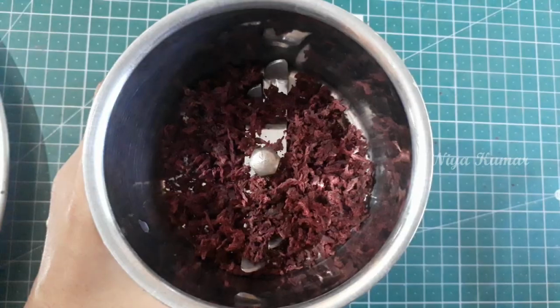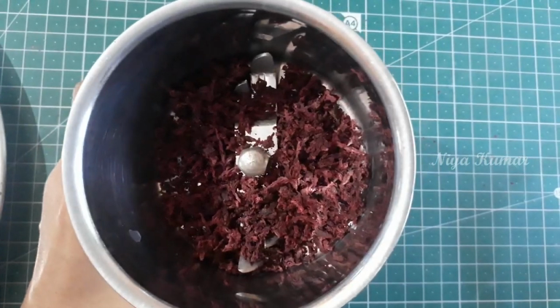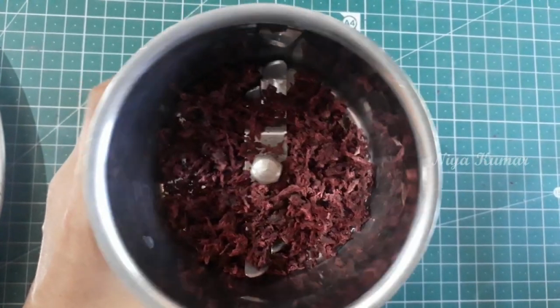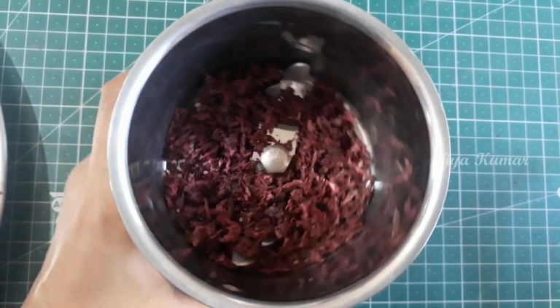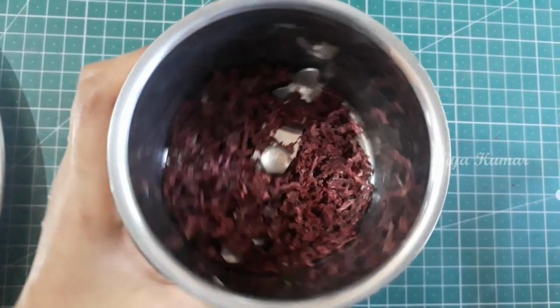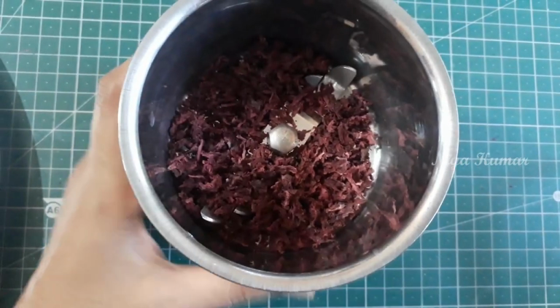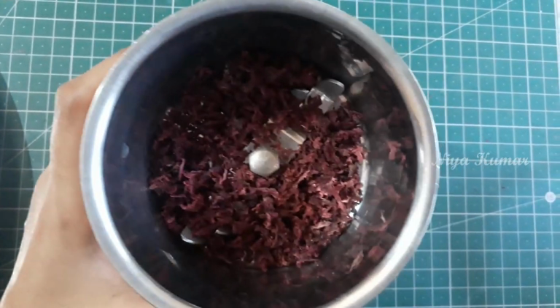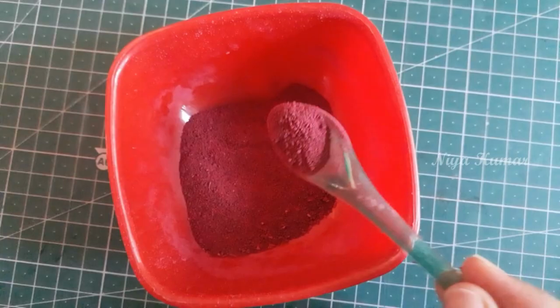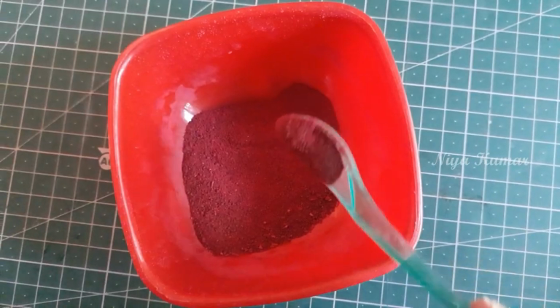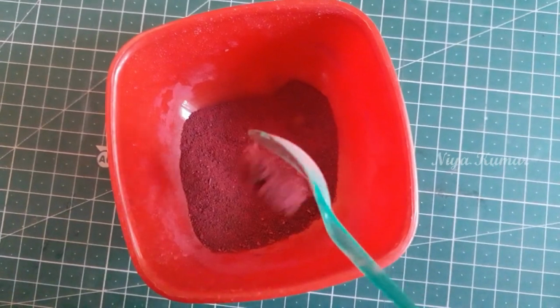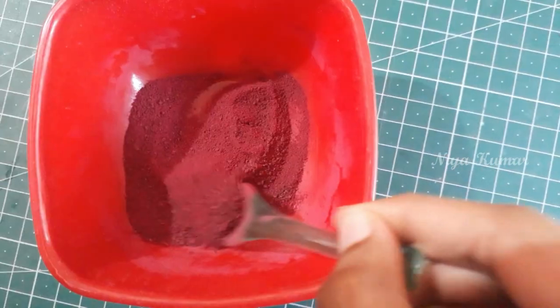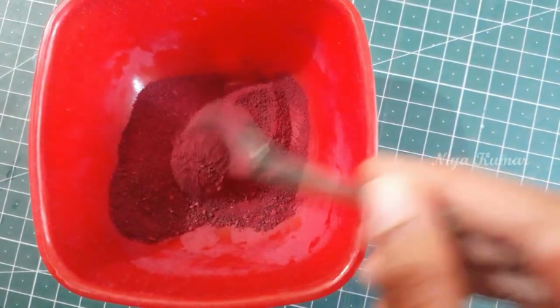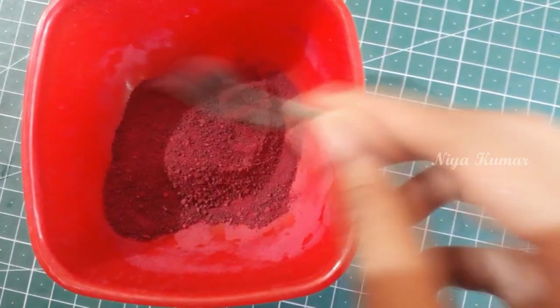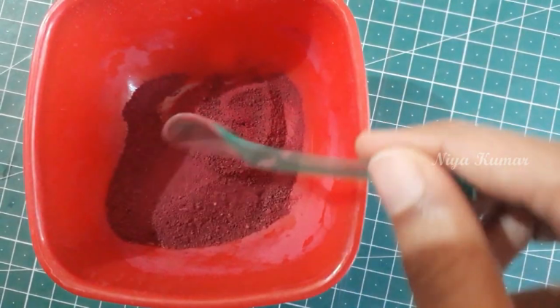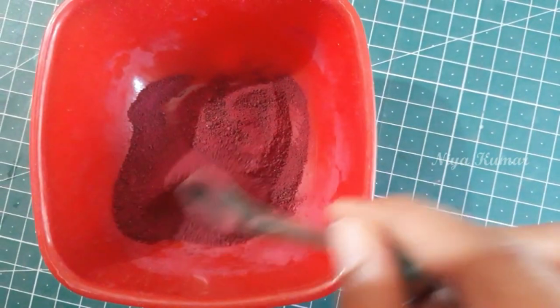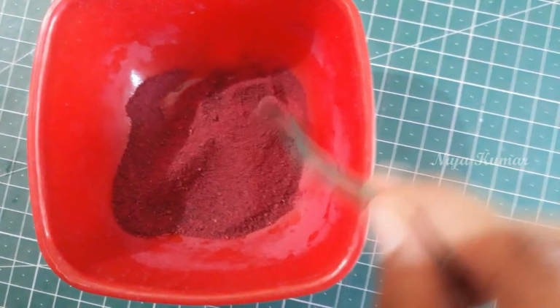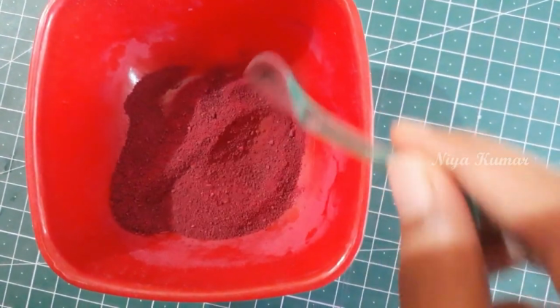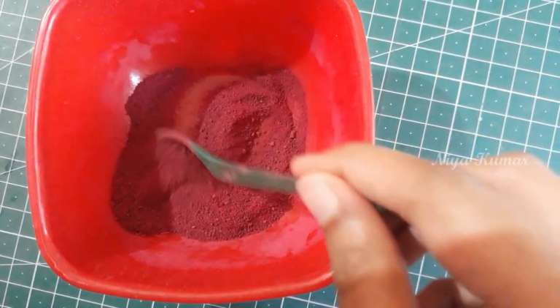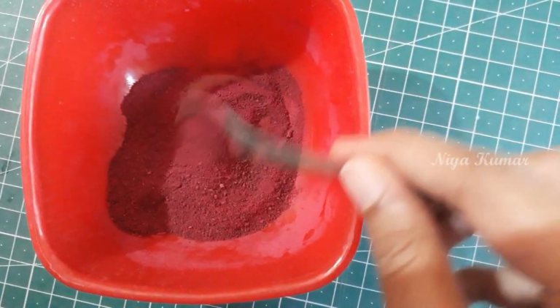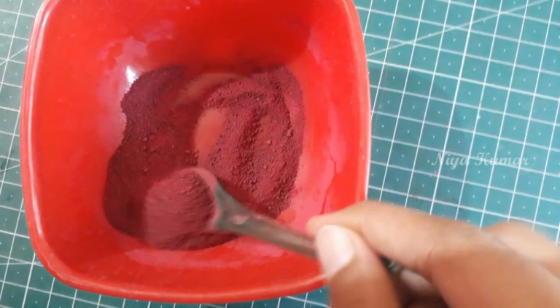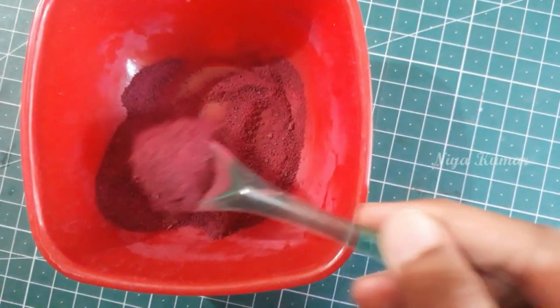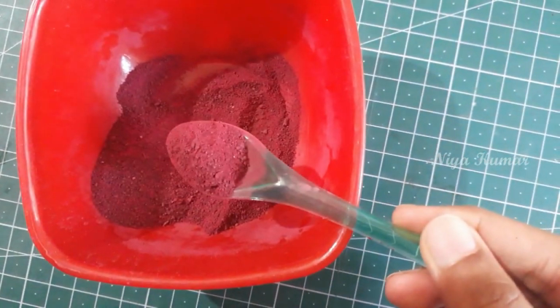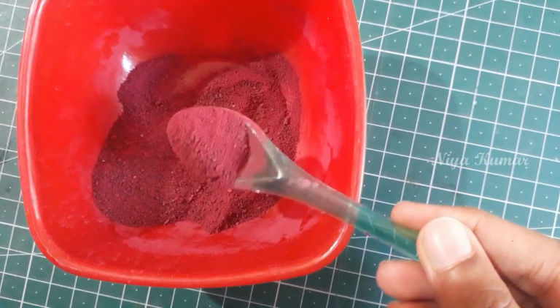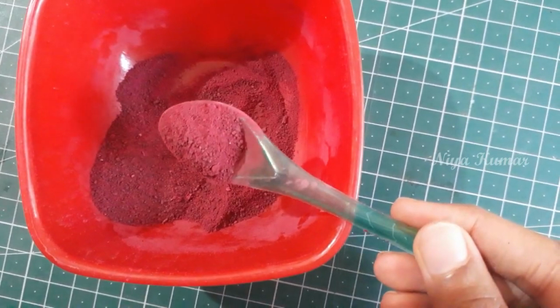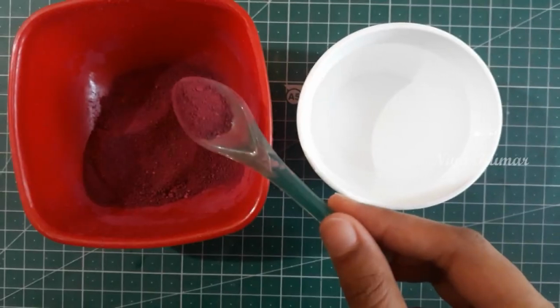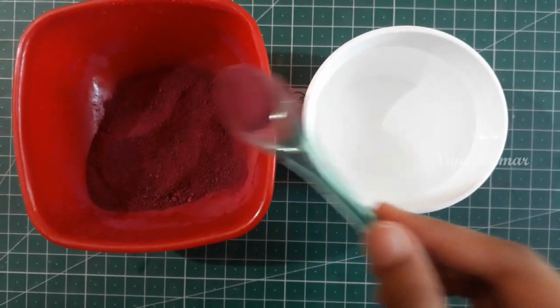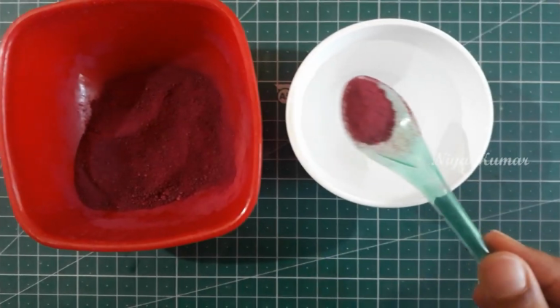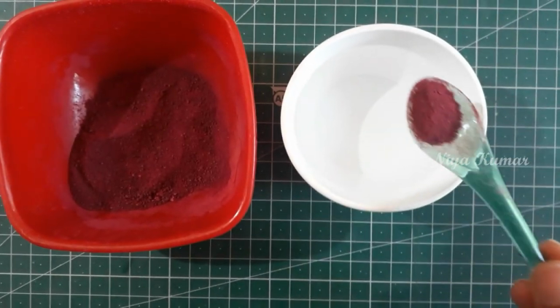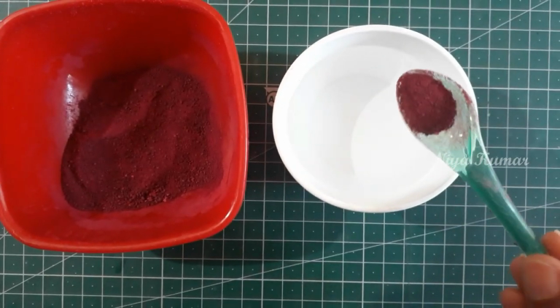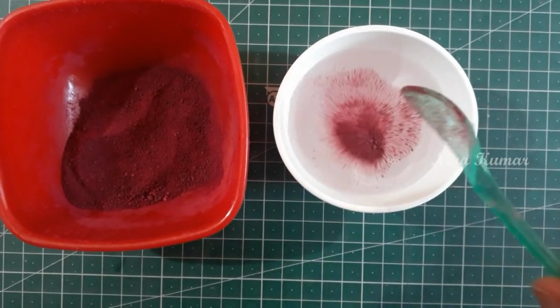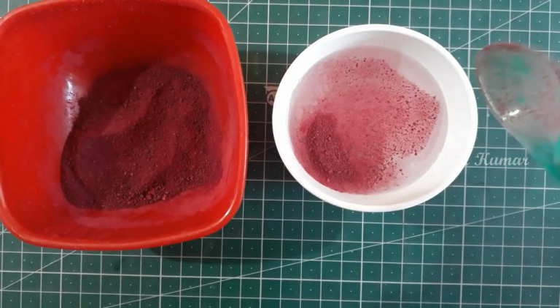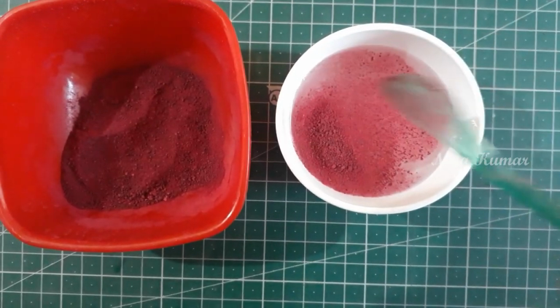Now grind it into a fine powder. You can use this color in any recipe you like to enhance its color. It doesn't have any effect on the recipe's taste — it will only change the color.